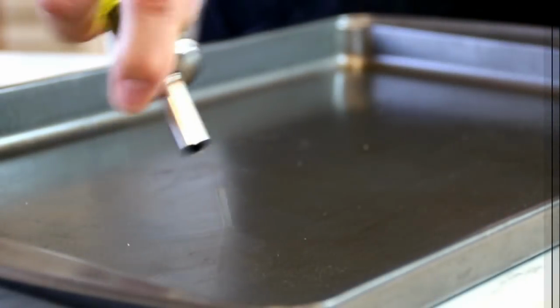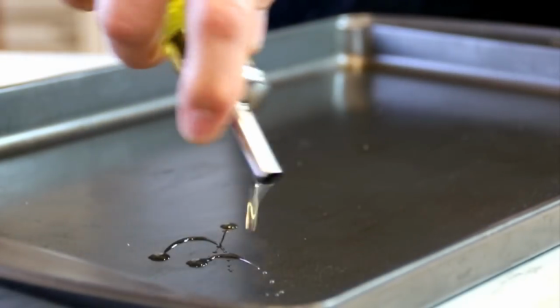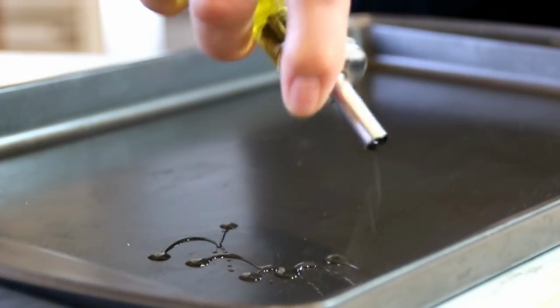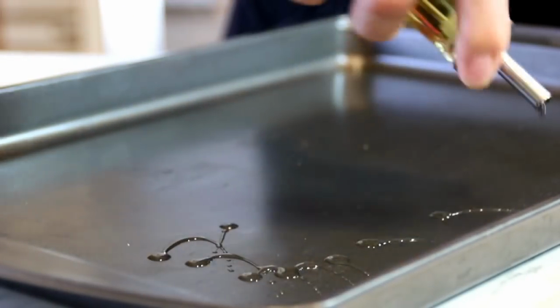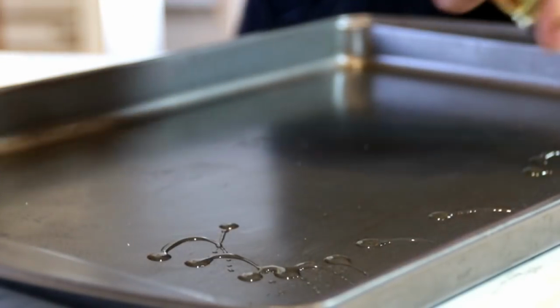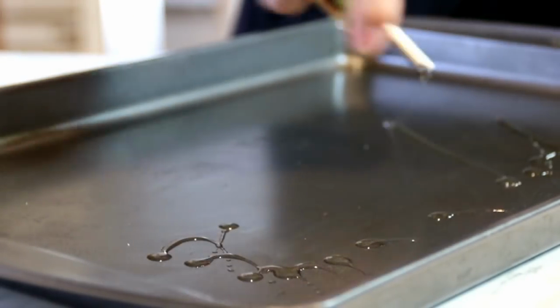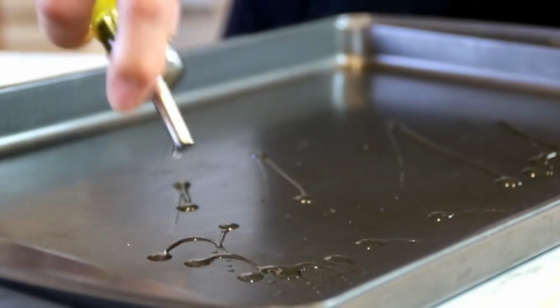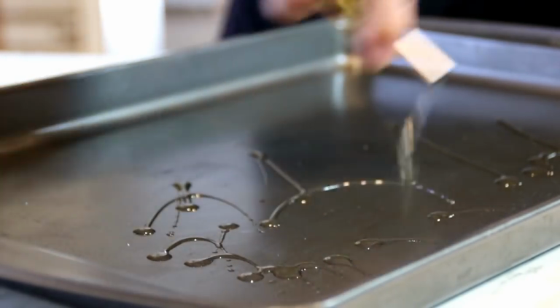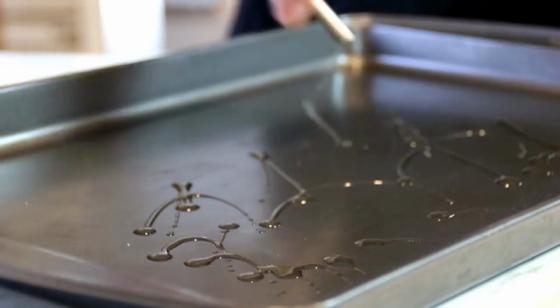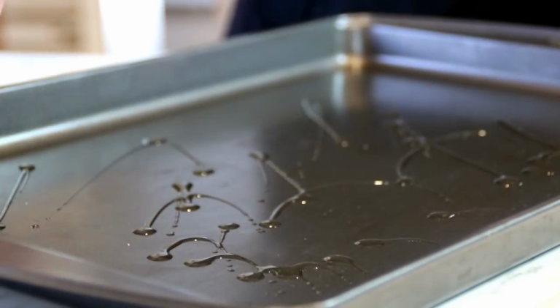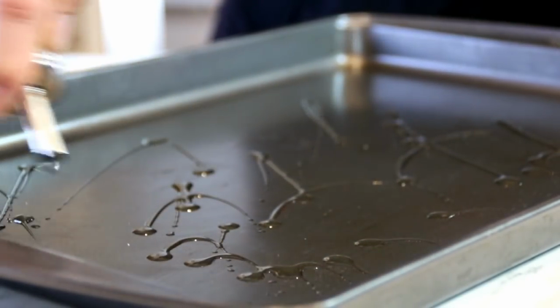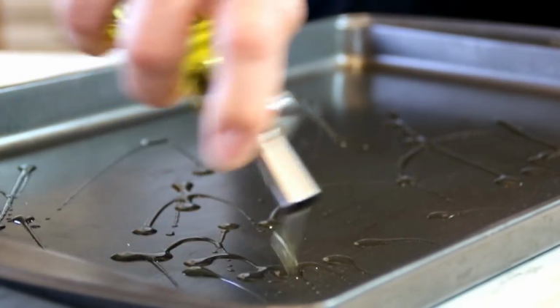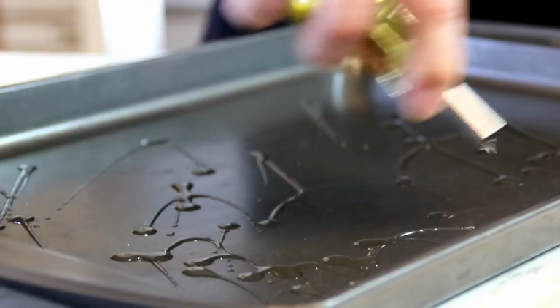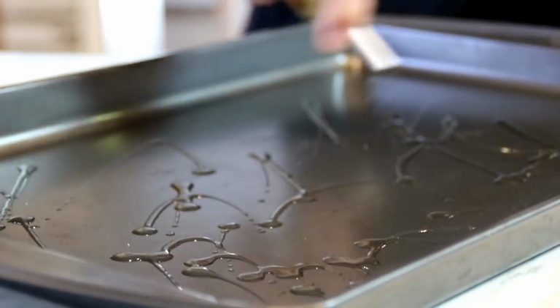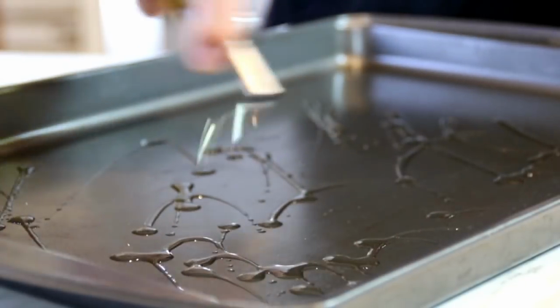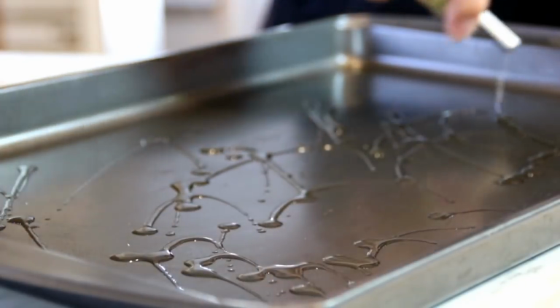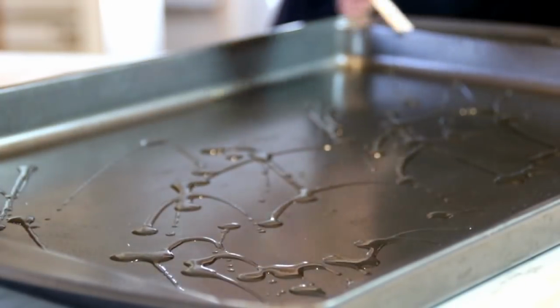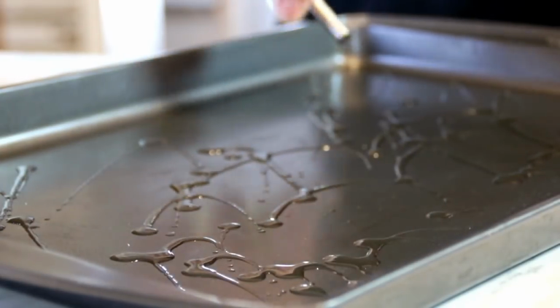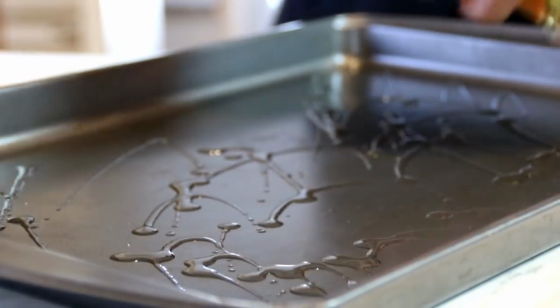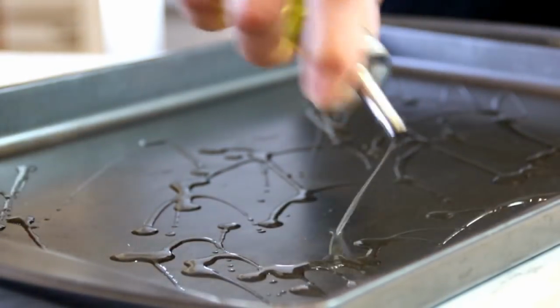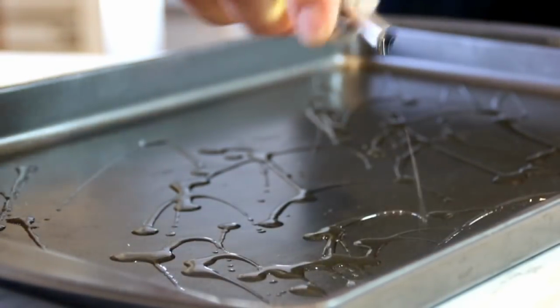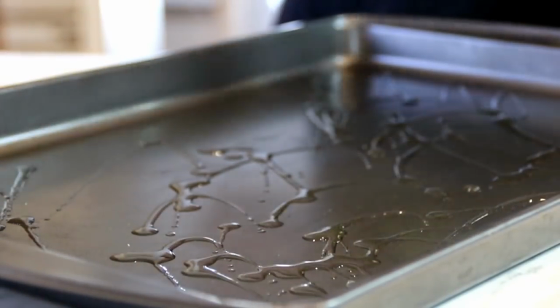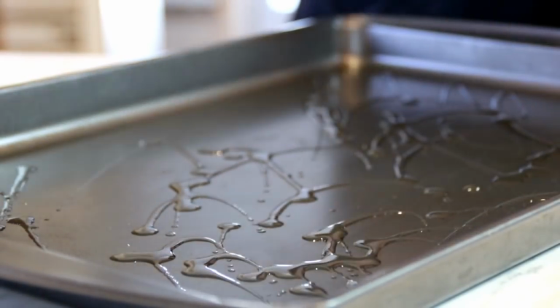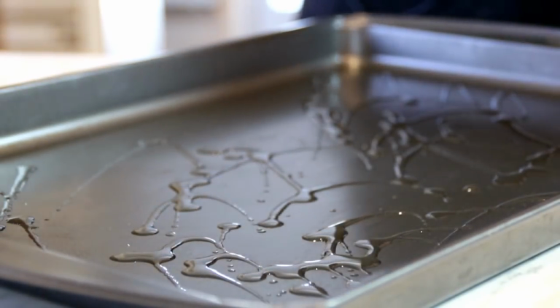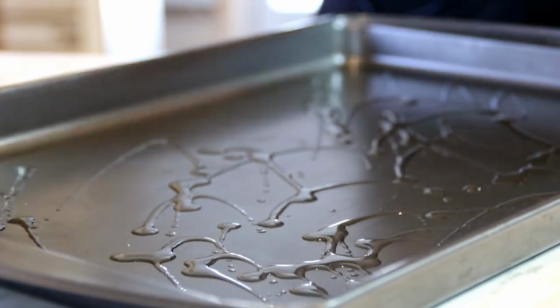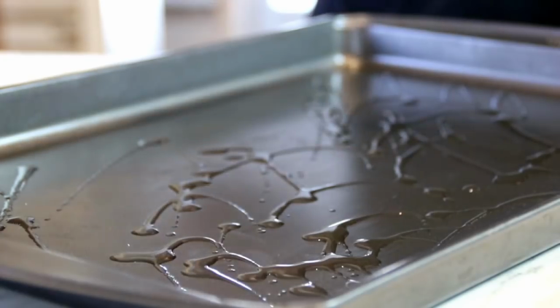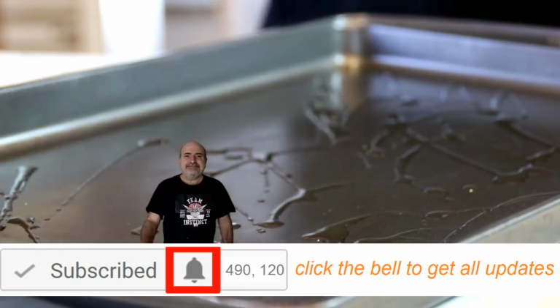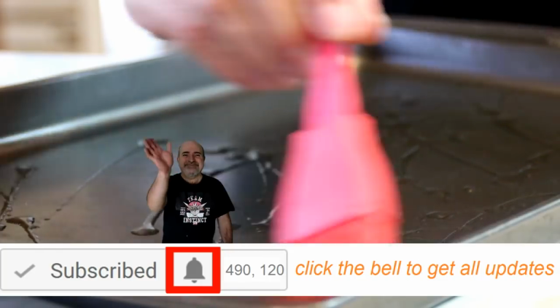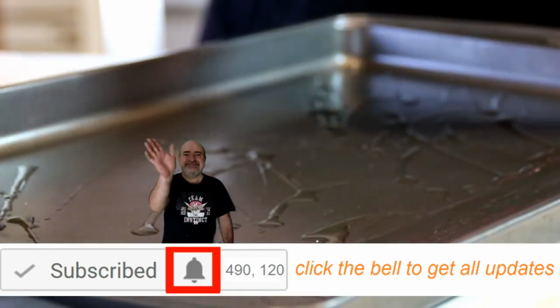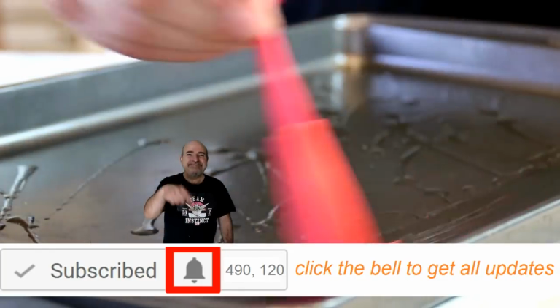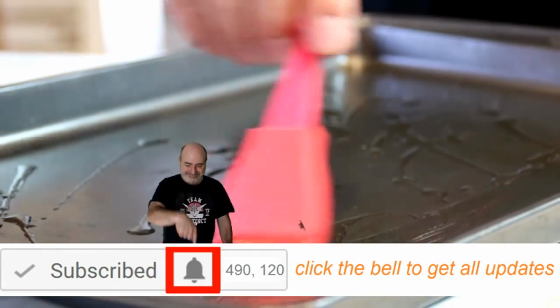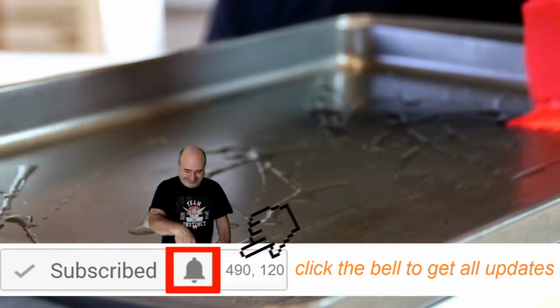While the potatoes are cooling, I'm just going to coat my baking pan with some olive oil. Grab my brush and just kind of spread this out — it's like painting a fence.